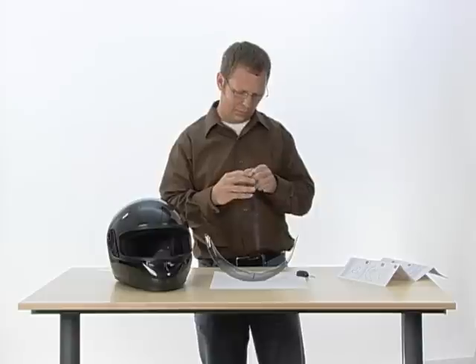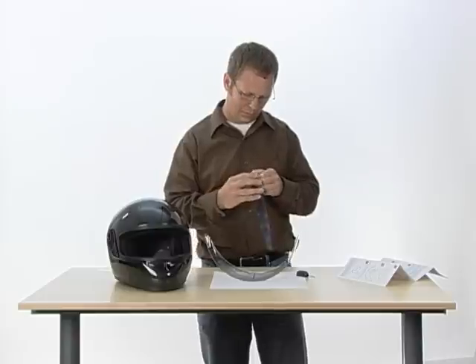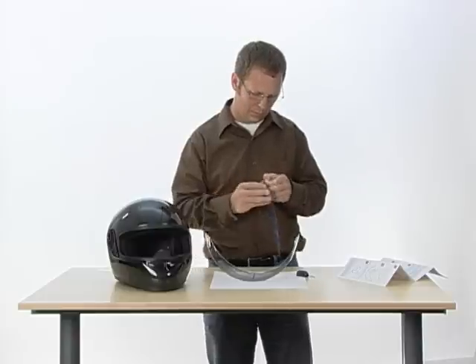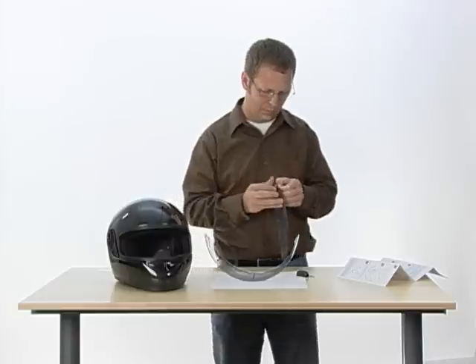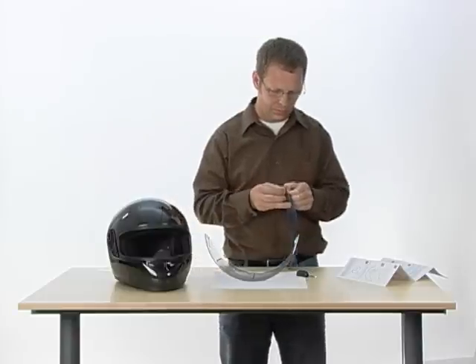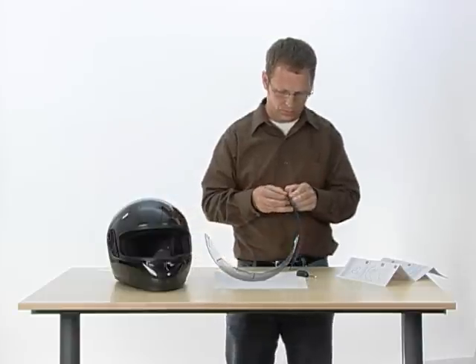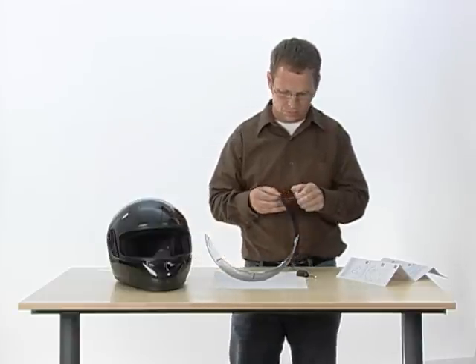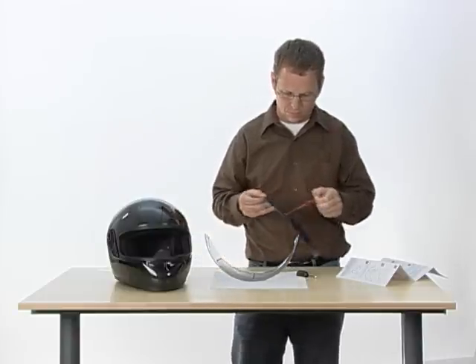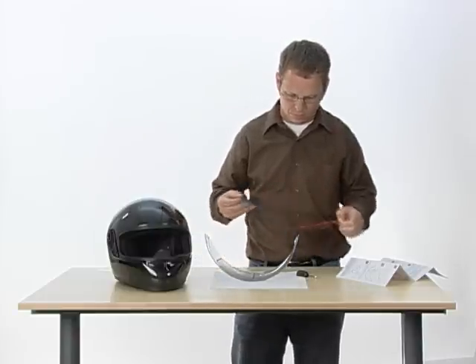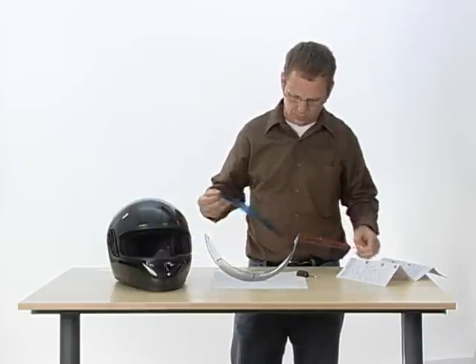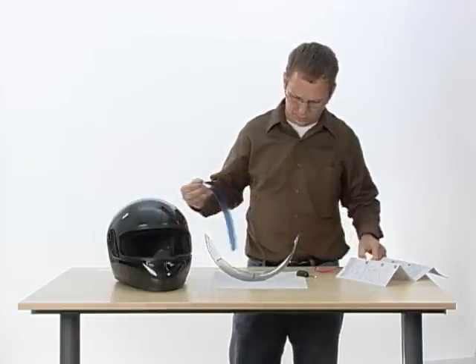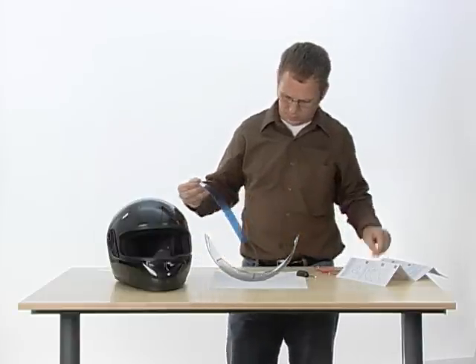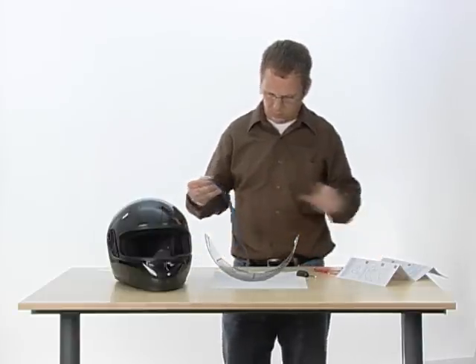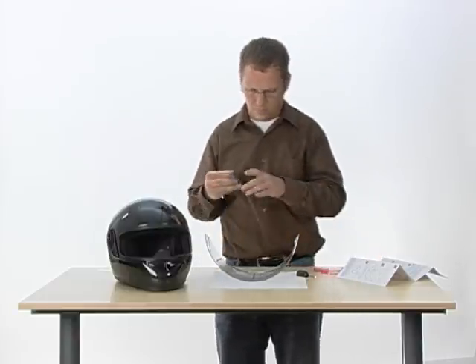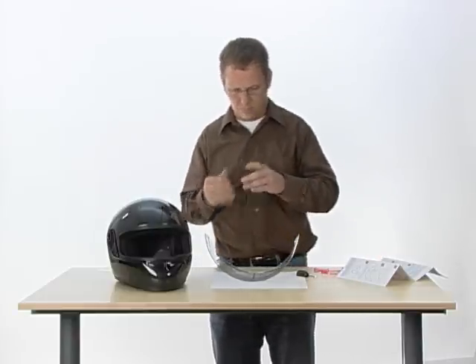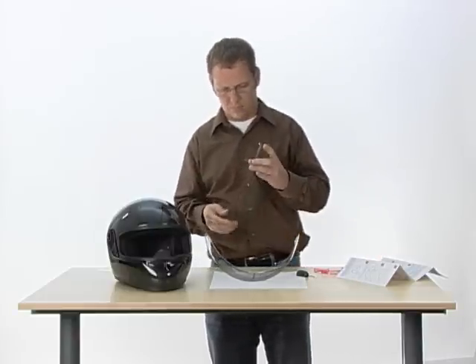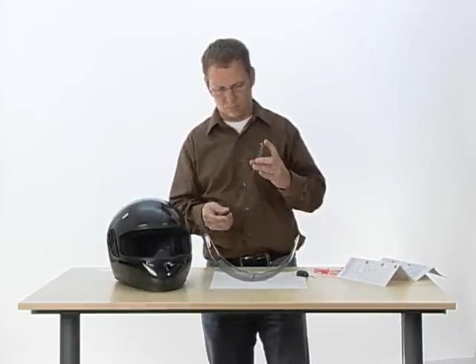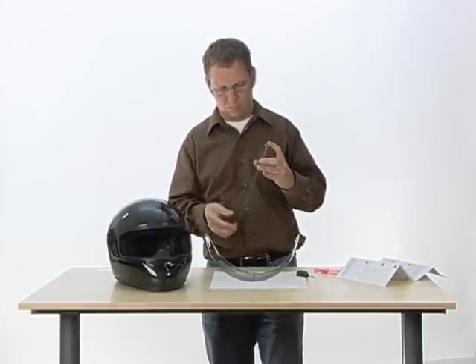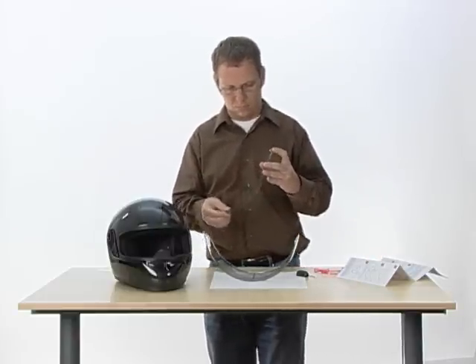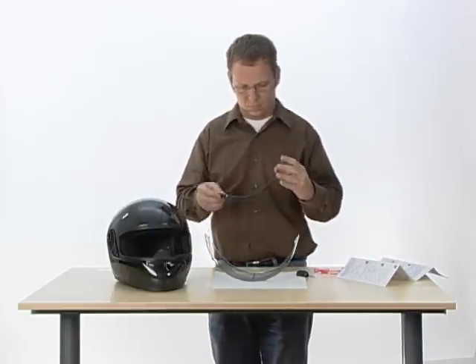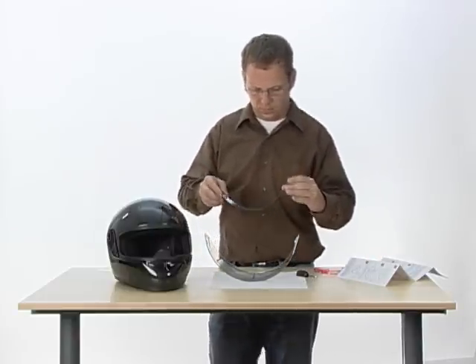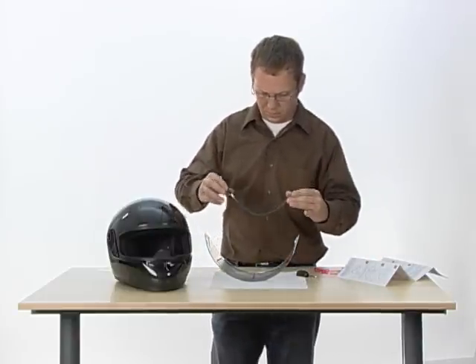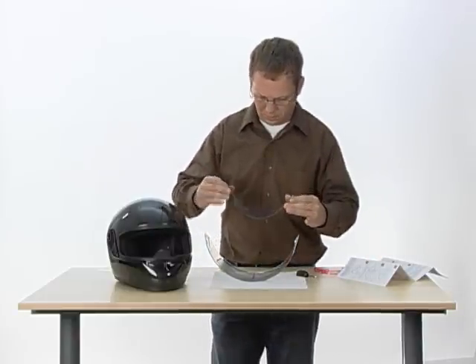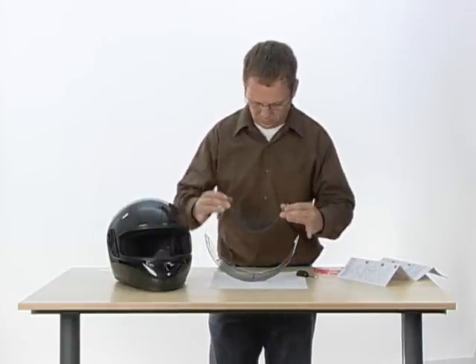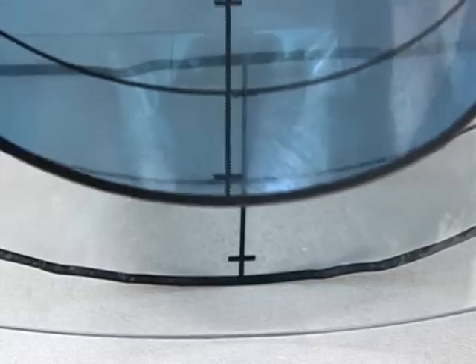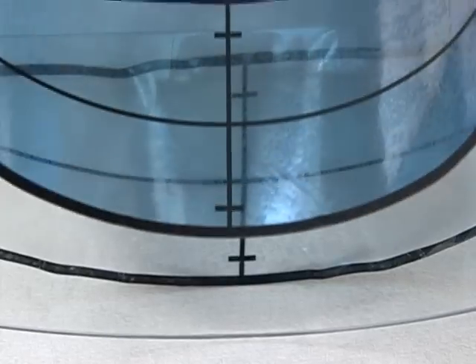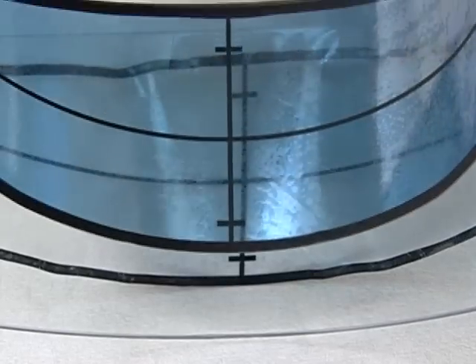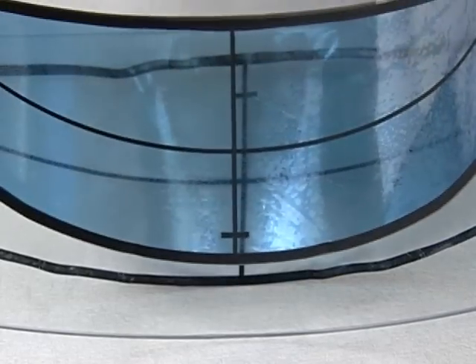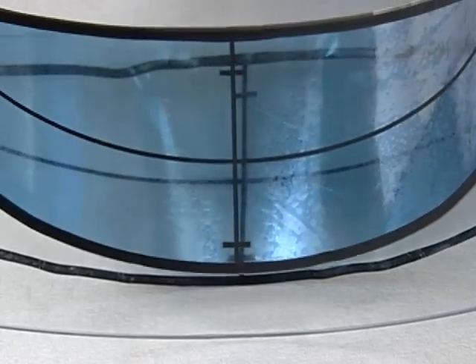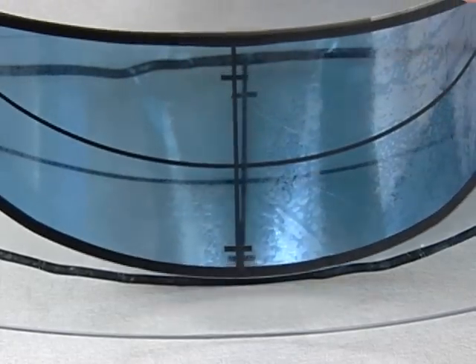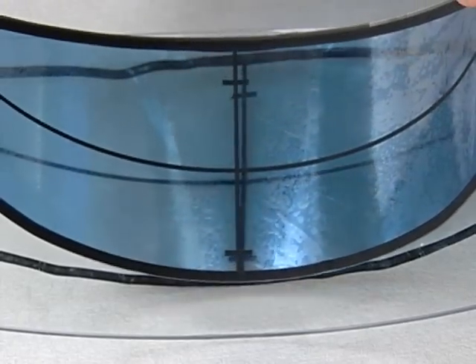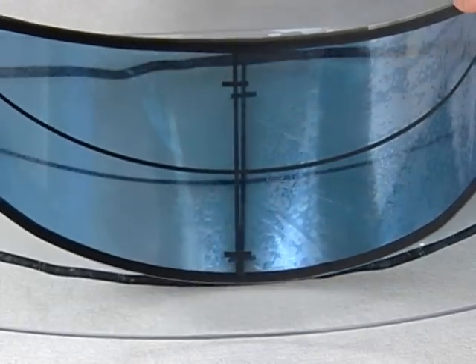Peel away the red adhesive liner from the visor insert and gently bend it into a U-shape. Hold the insert over the face shield to align and center the crosshairs of the templates.